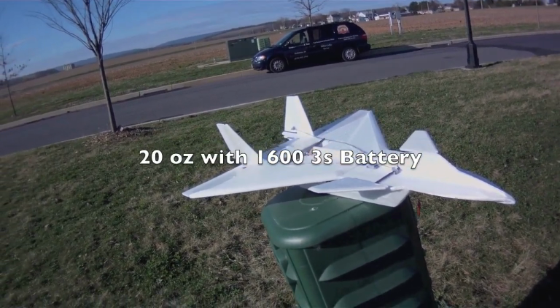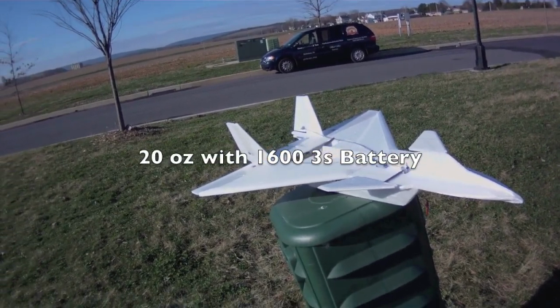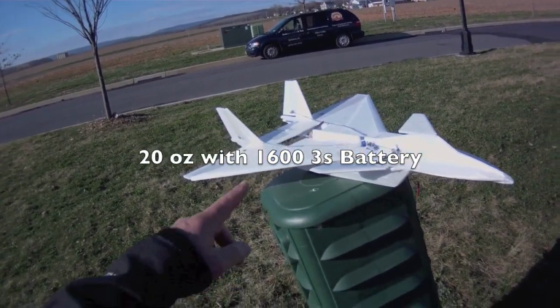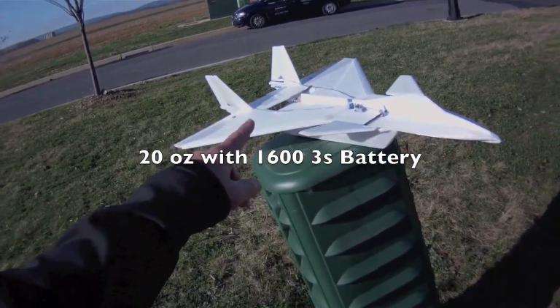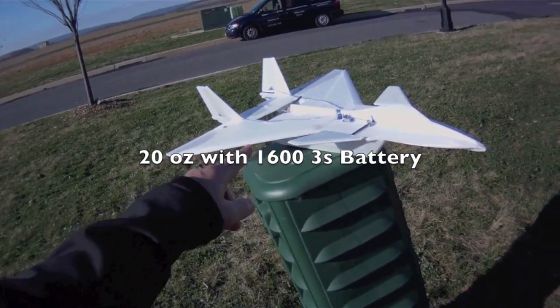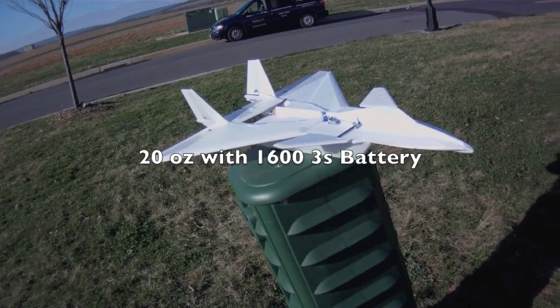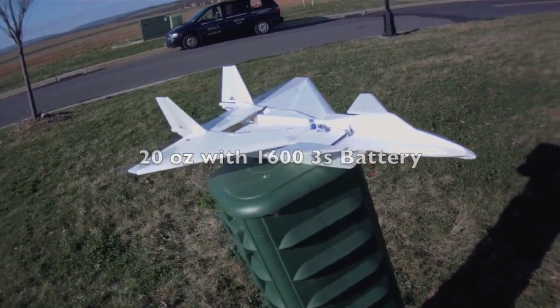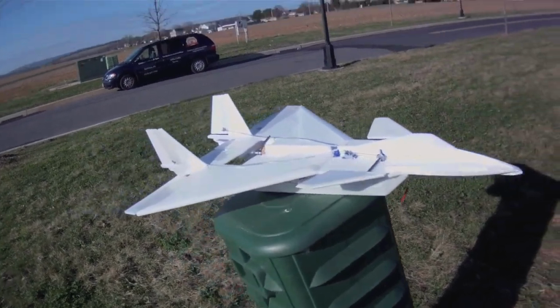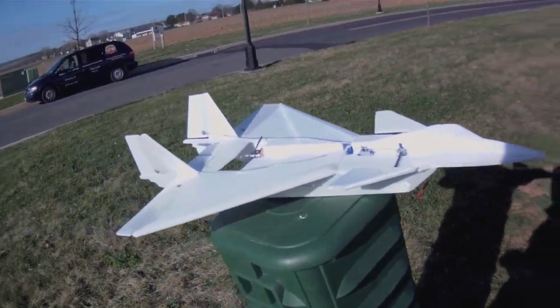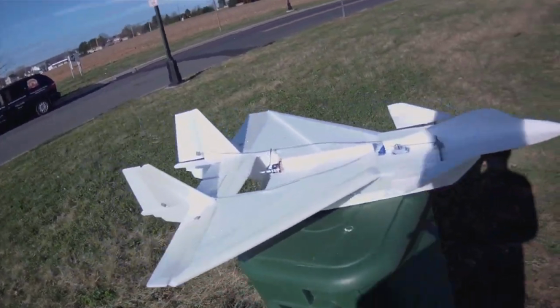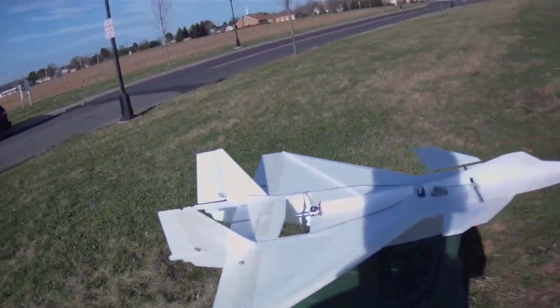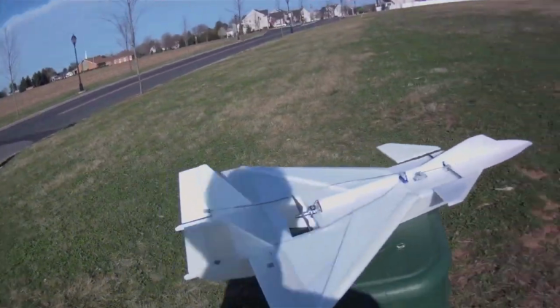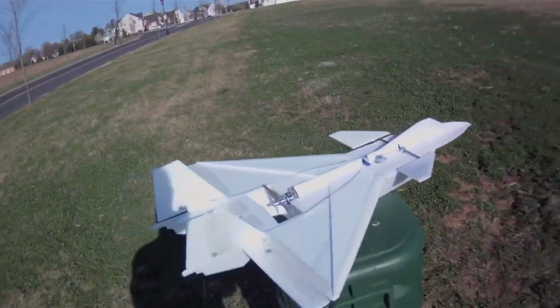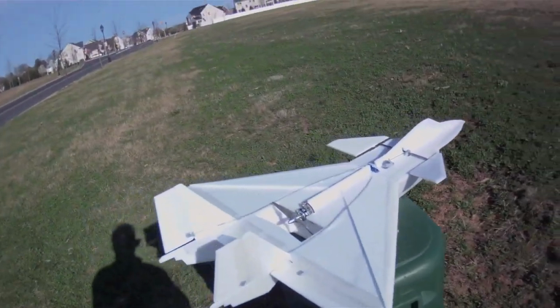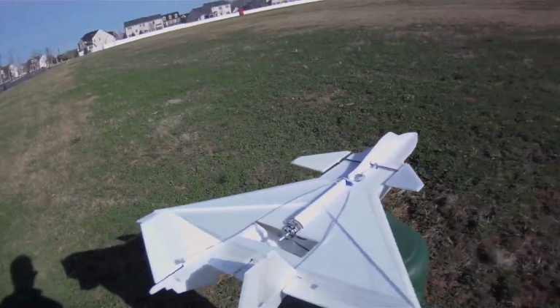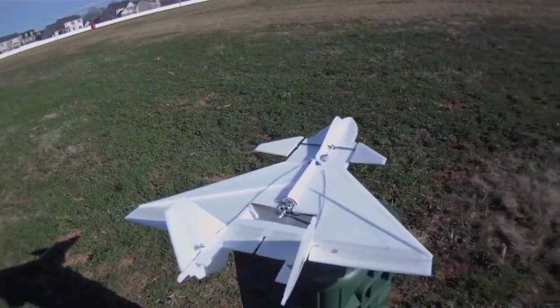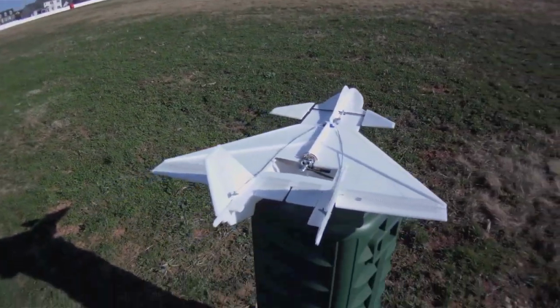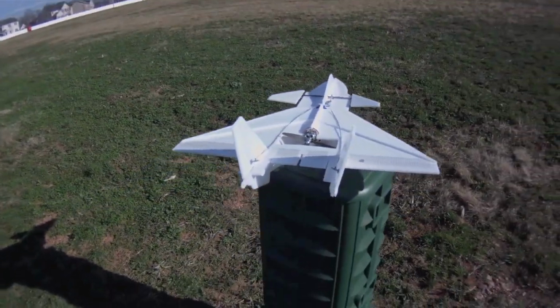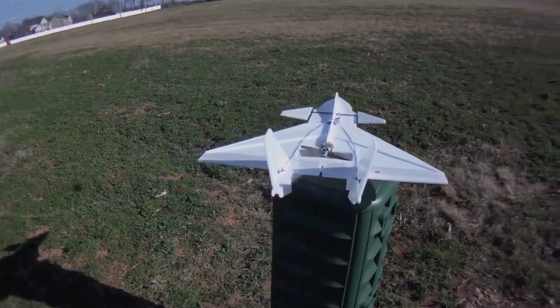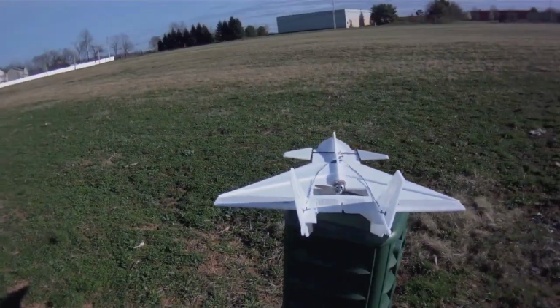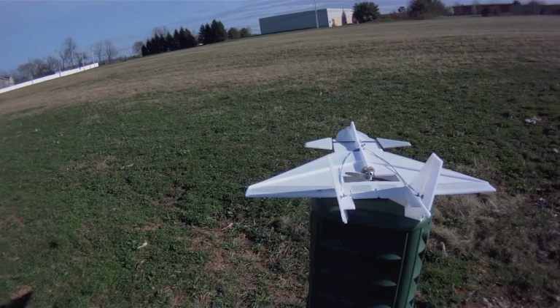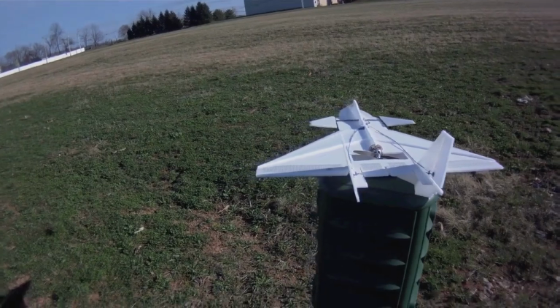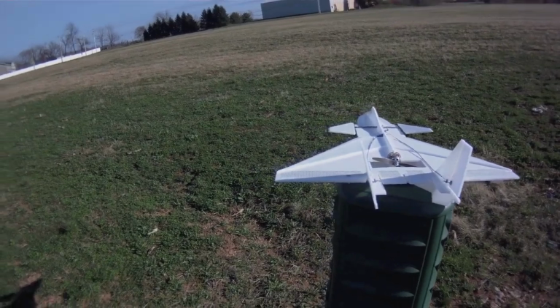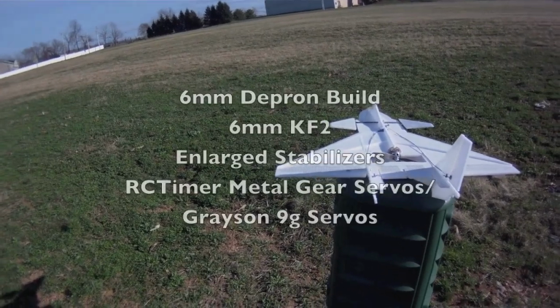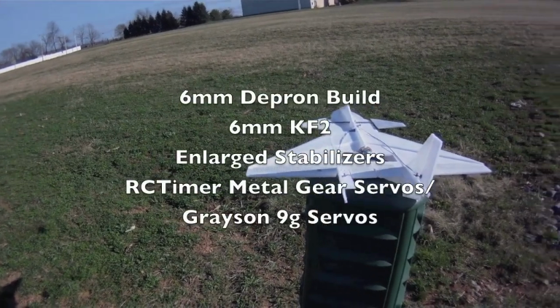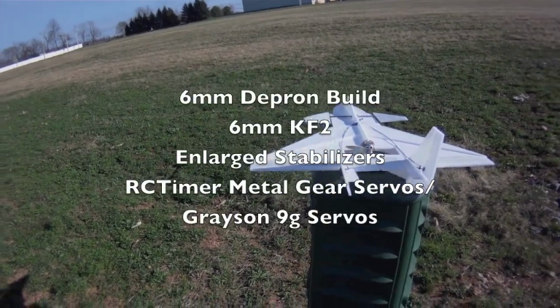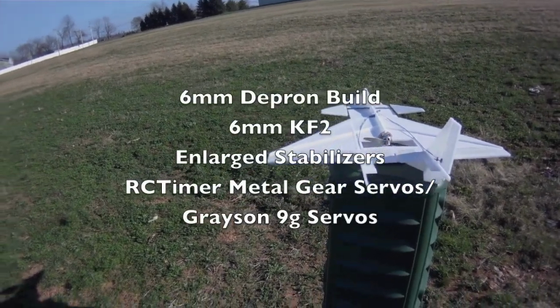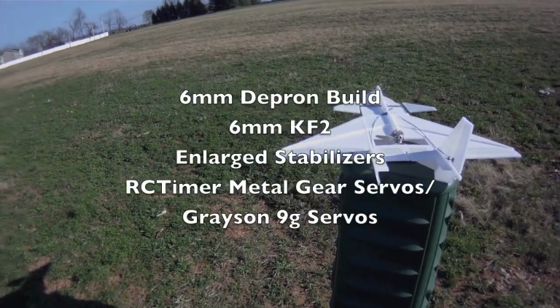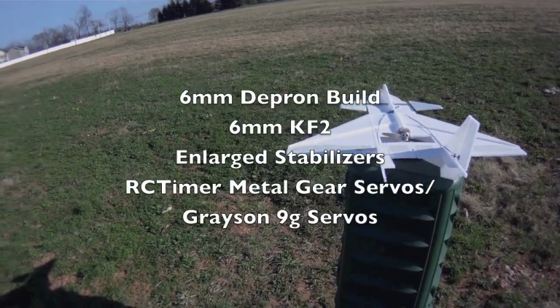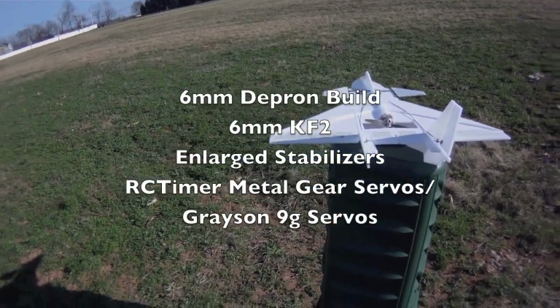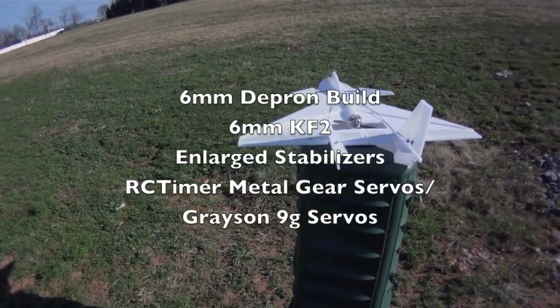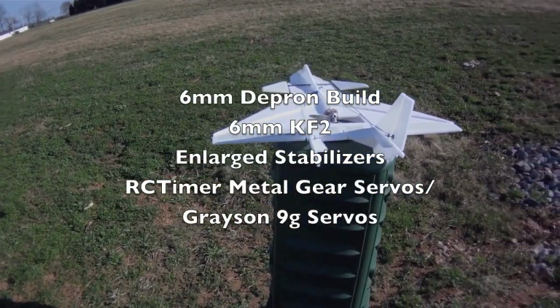I did put a 6mm KF2 airfoil on there for high alpha stability. I had 3mm on the other plane and it worked great, so I'm just testing the 6mm.